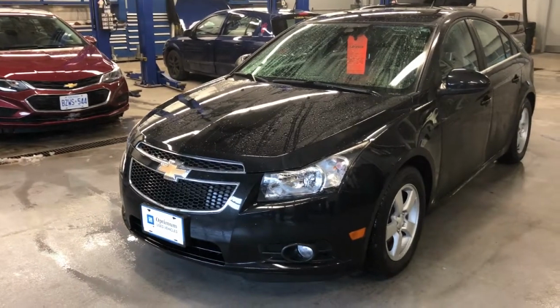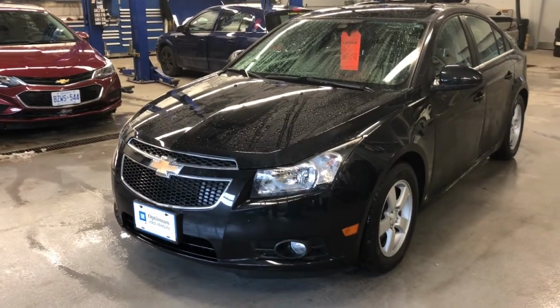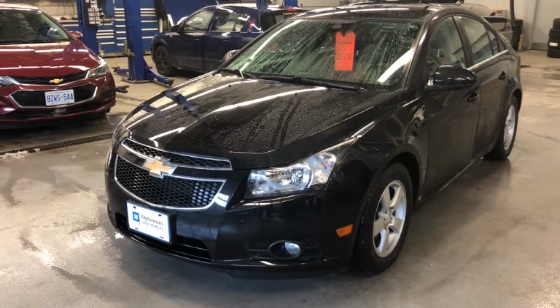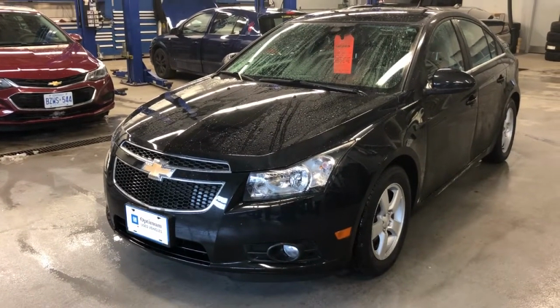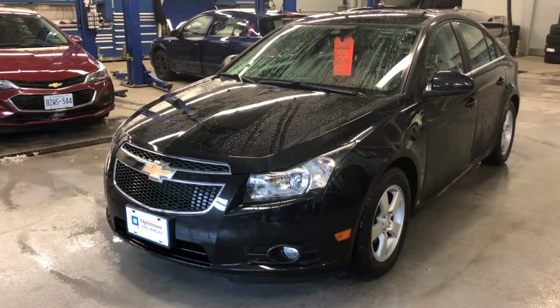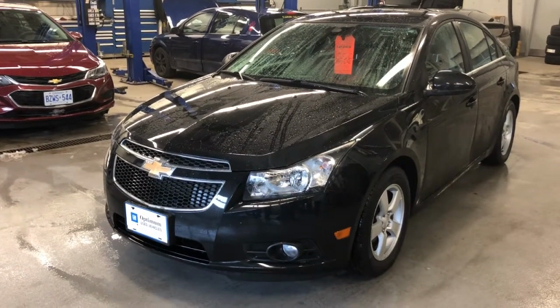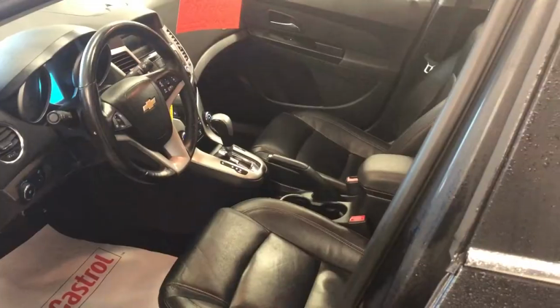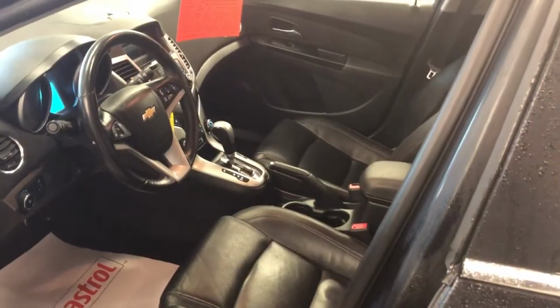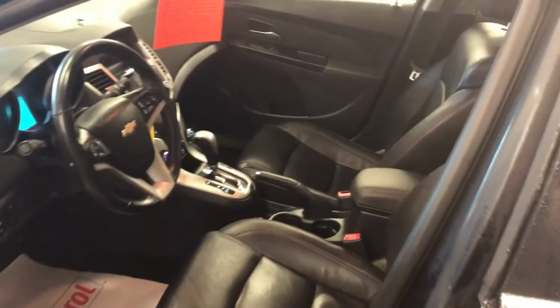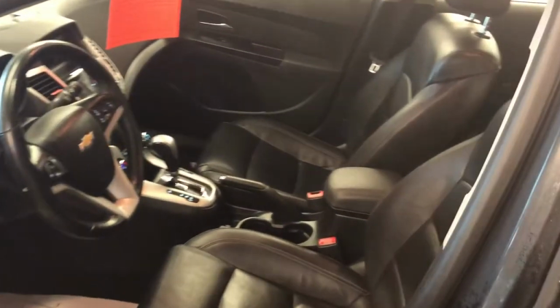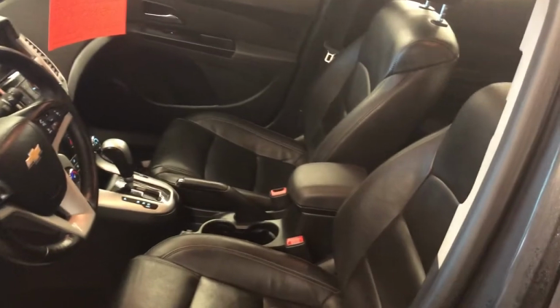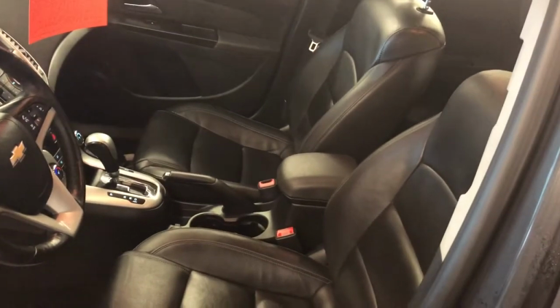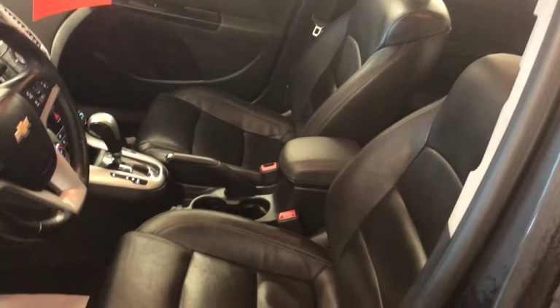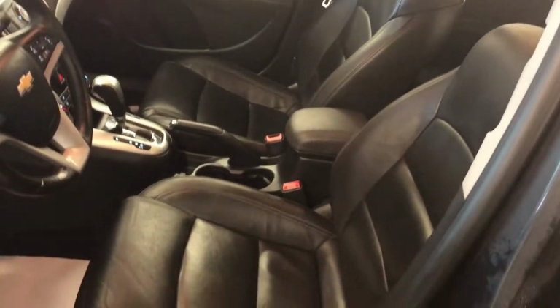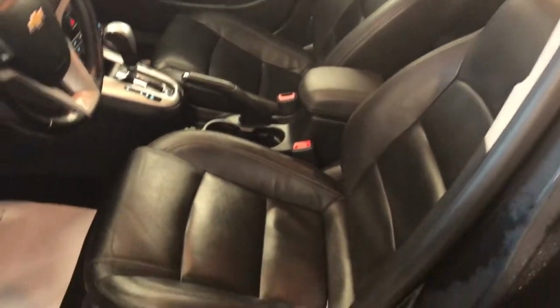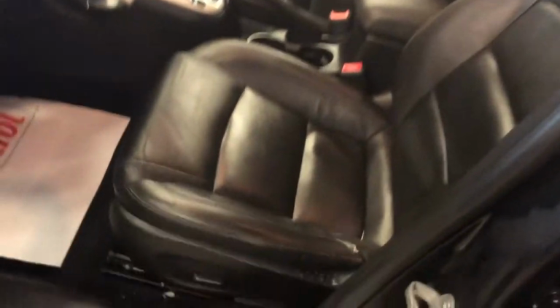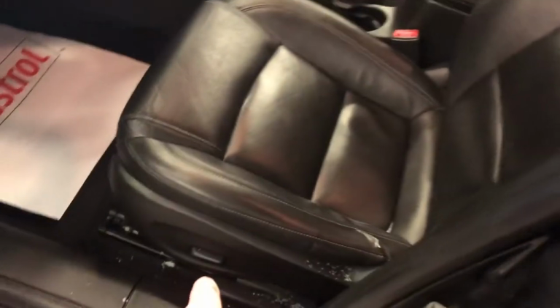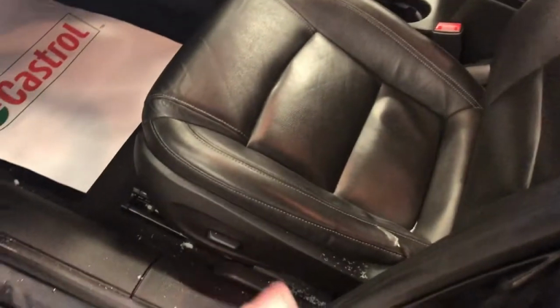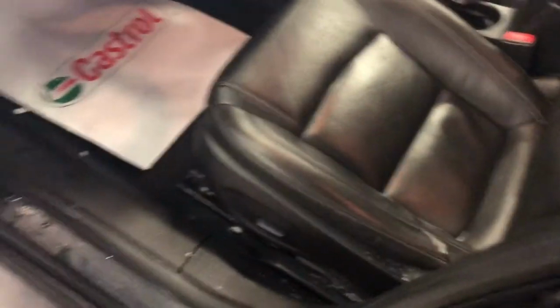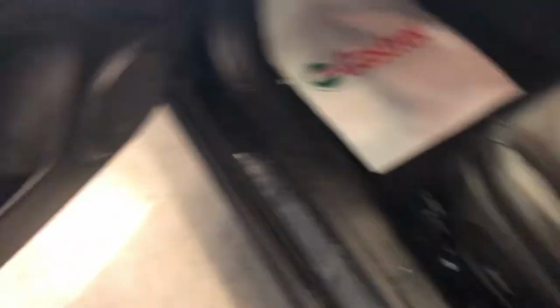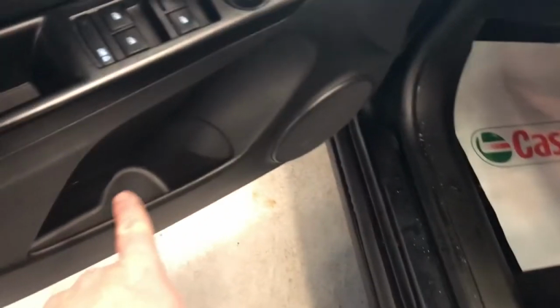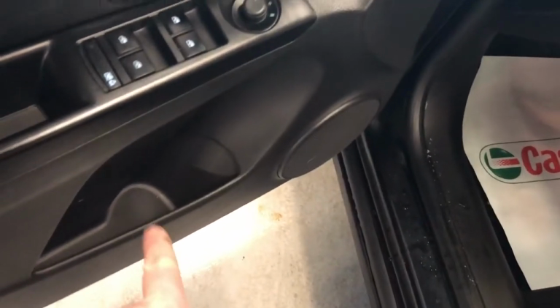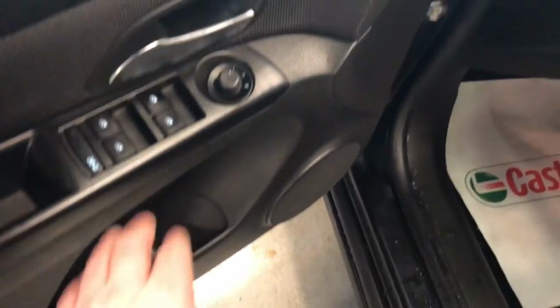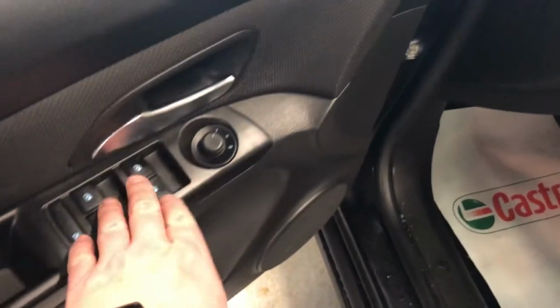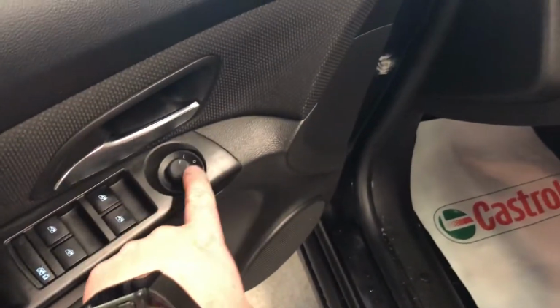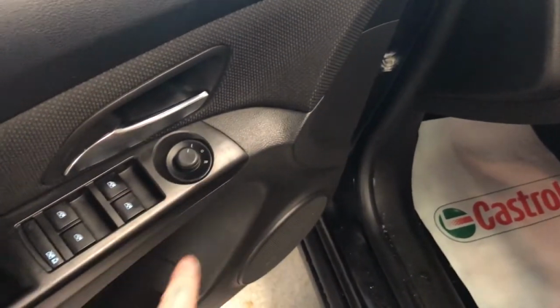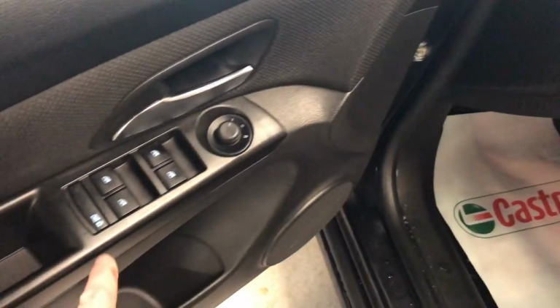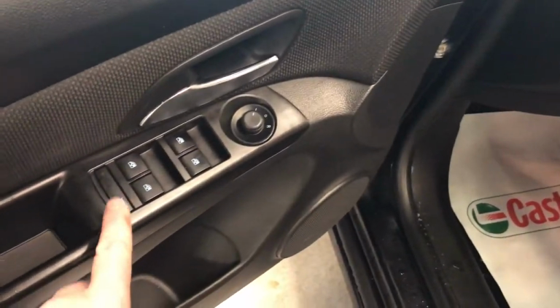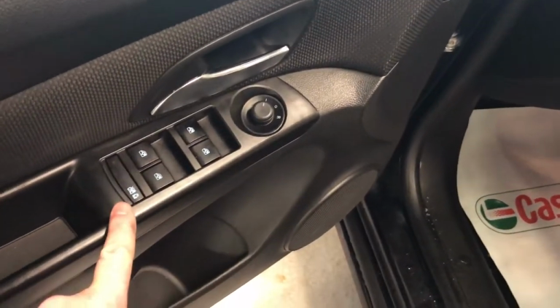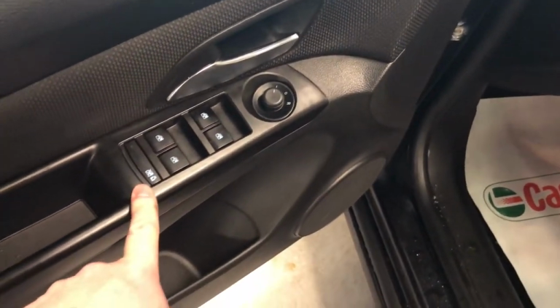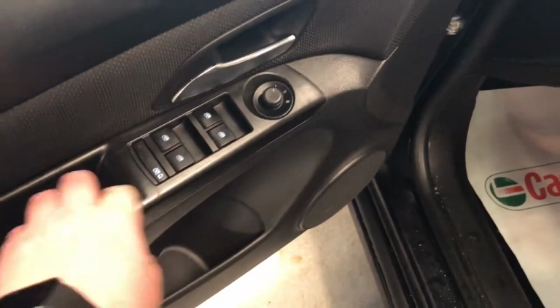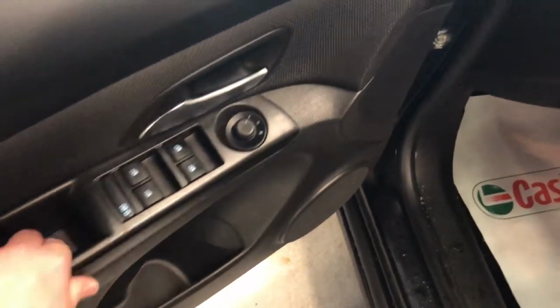Let's take a look inside. One nice thing about this vehicle — leather upholstery all throughout. You do have the power adjustable driver's seat, room and storage in the door, power windows and power mirror right on the door, and a child safety lock for the rear windows.